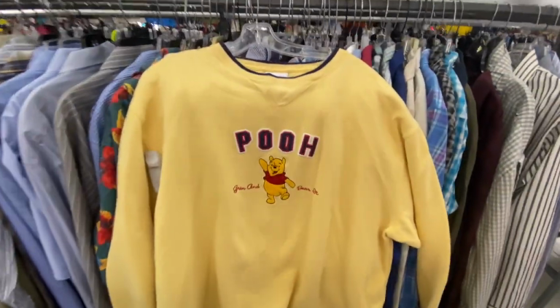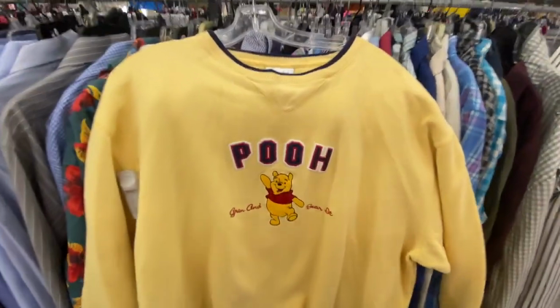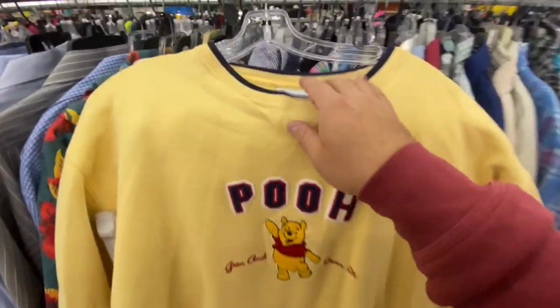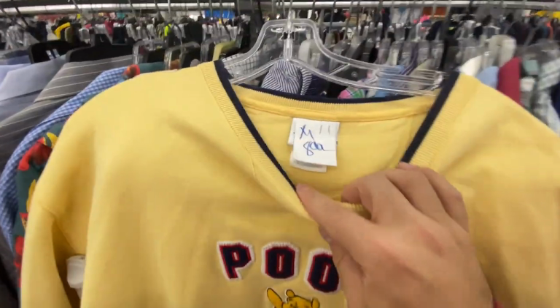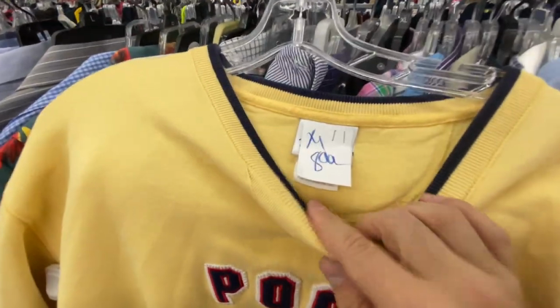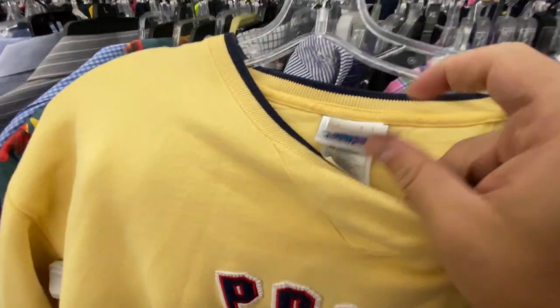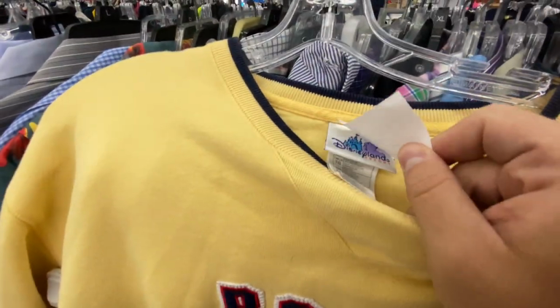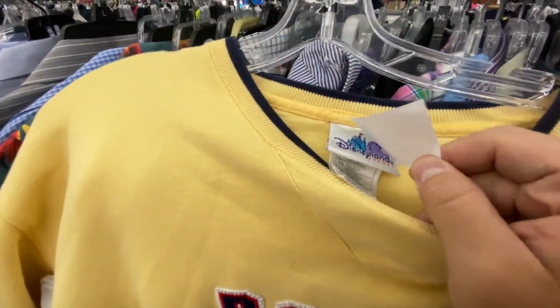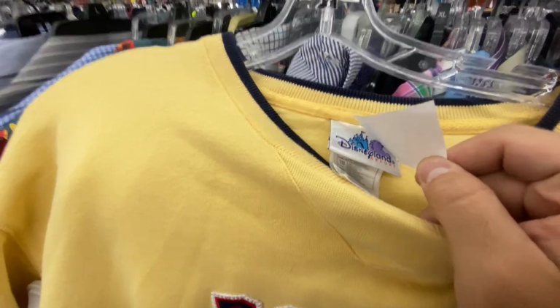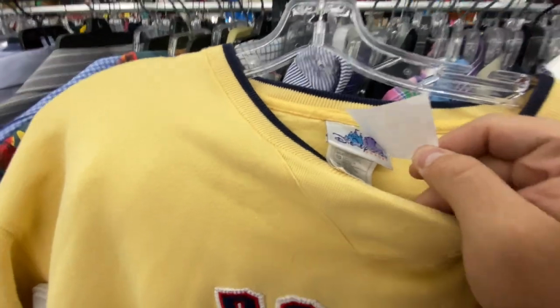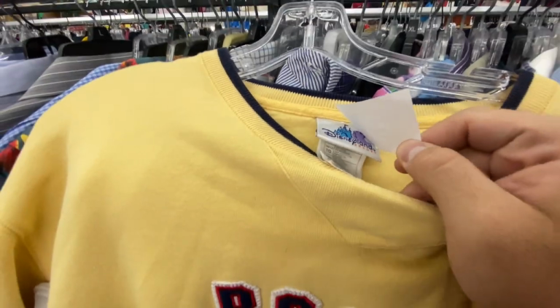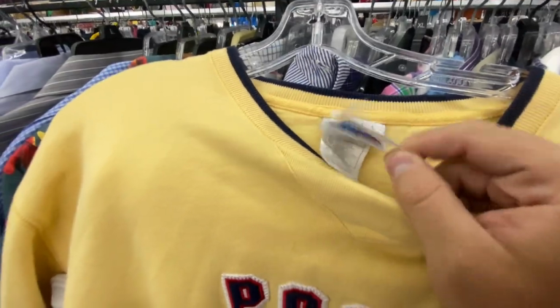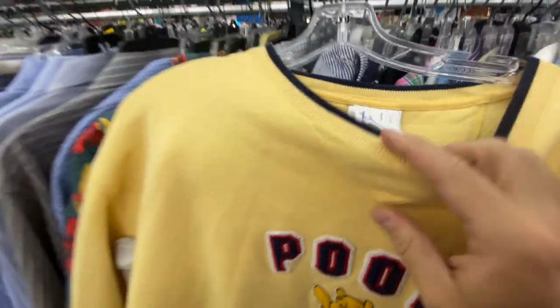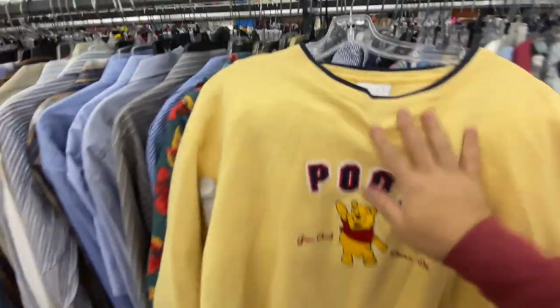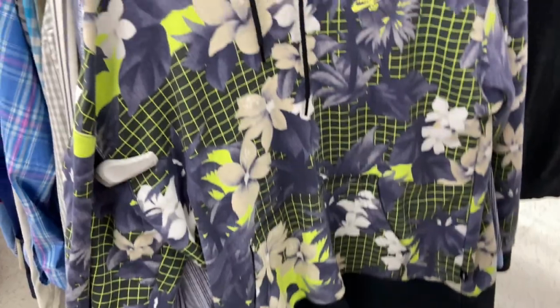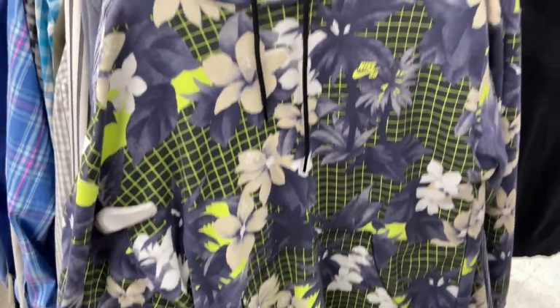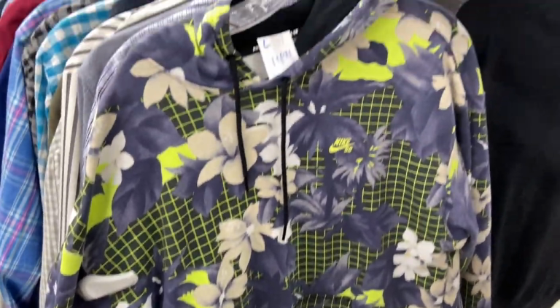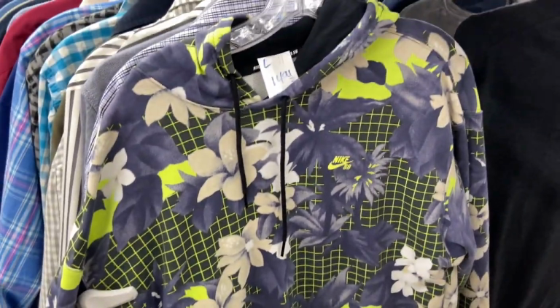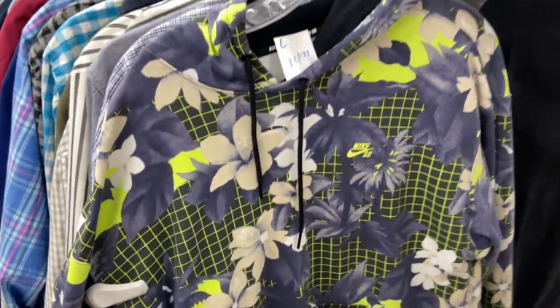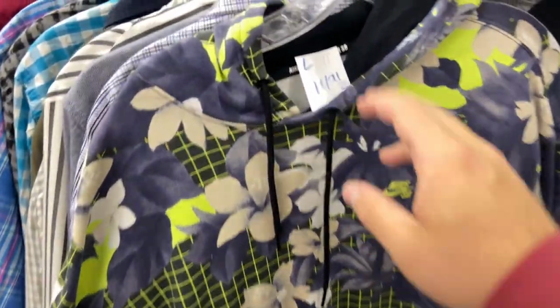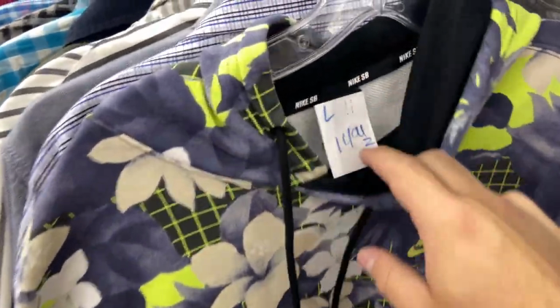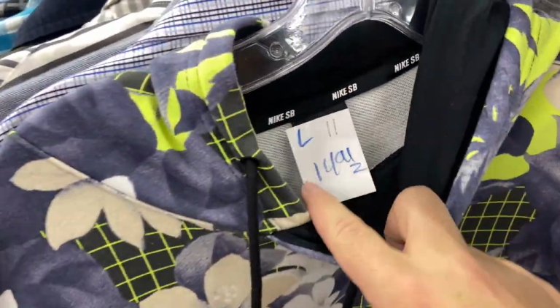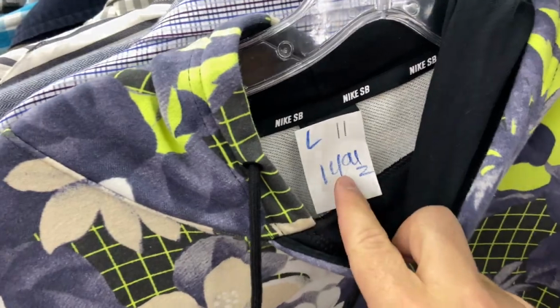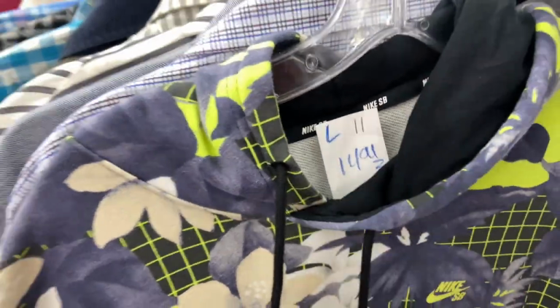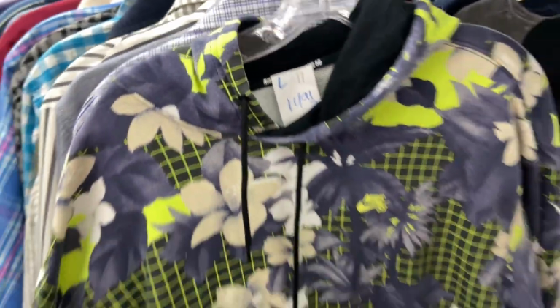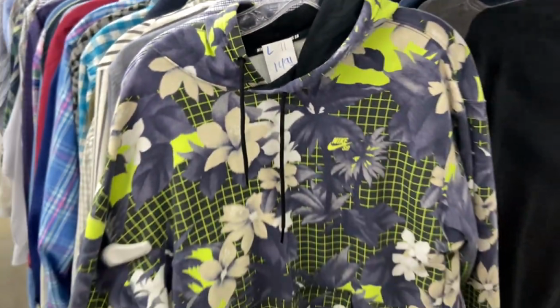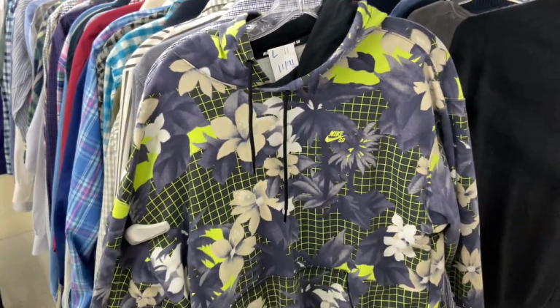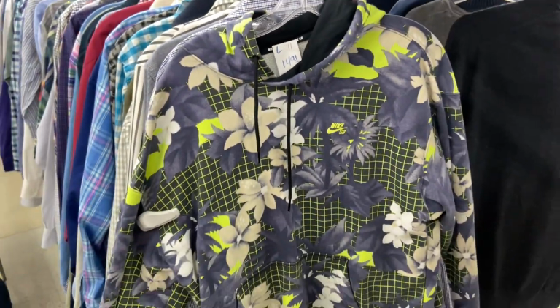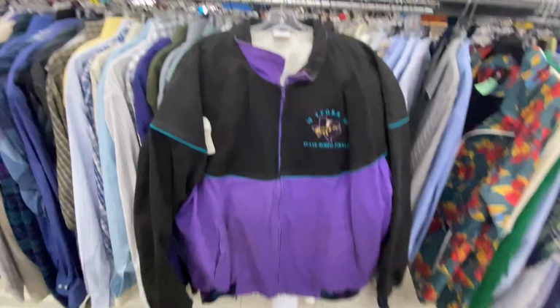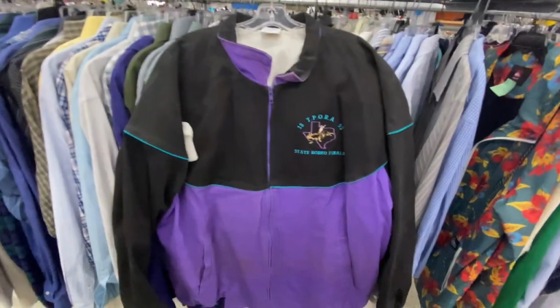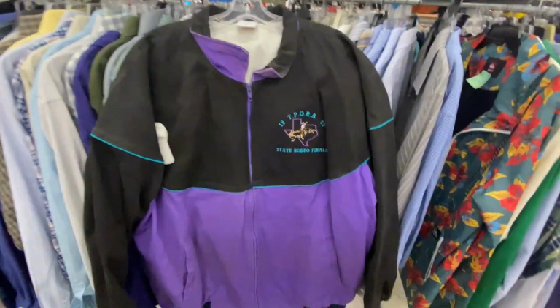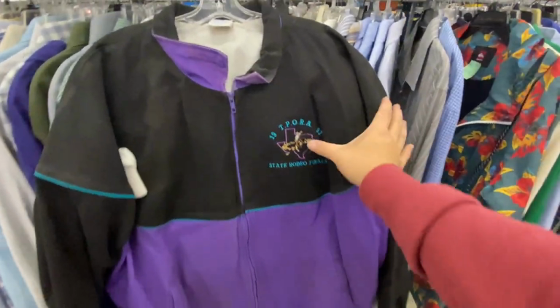The Winnie the Pooh crew neck — they want $8.99 for it, Disneyland Resort, size XL. This Nike SB hoodie is kind of cool with the floral print but they want $15 for it — size large.